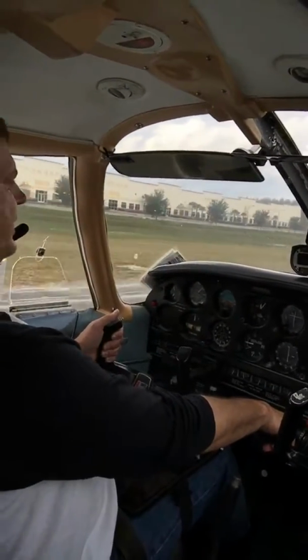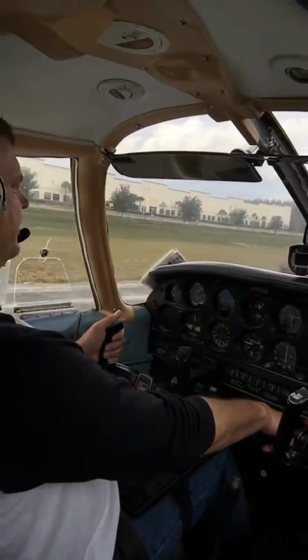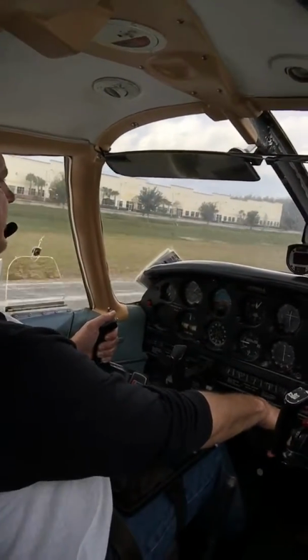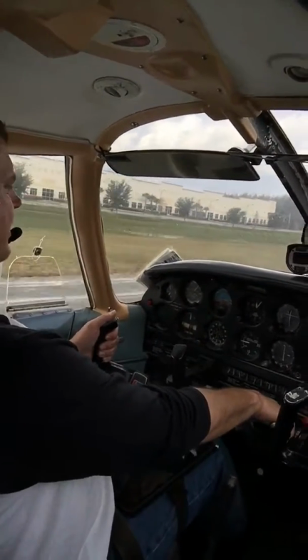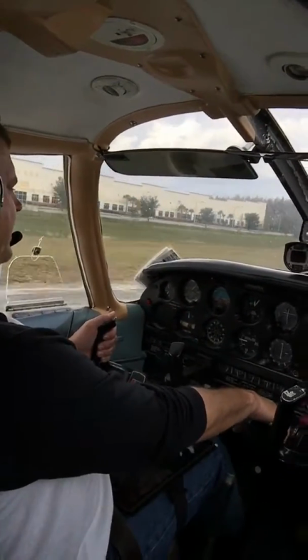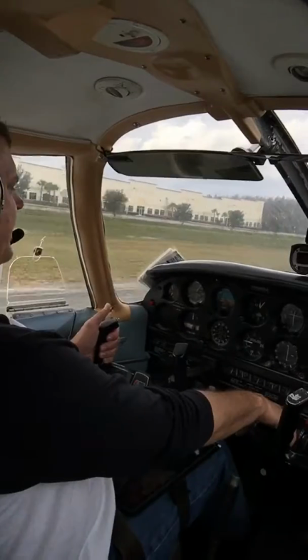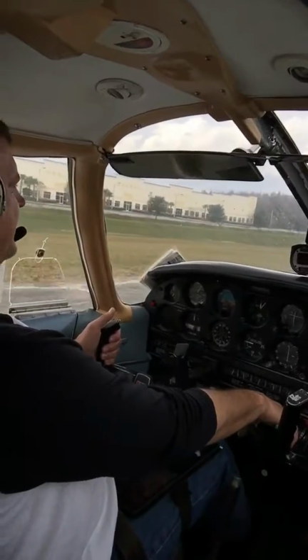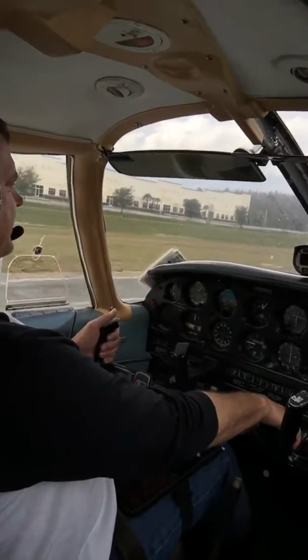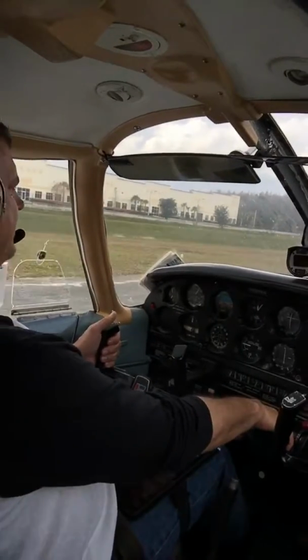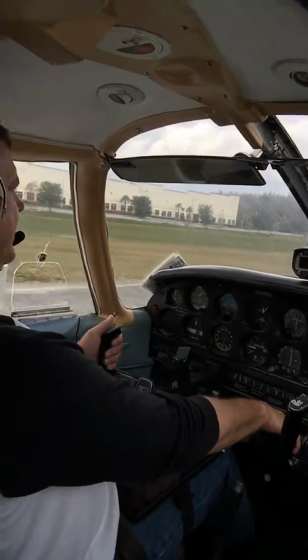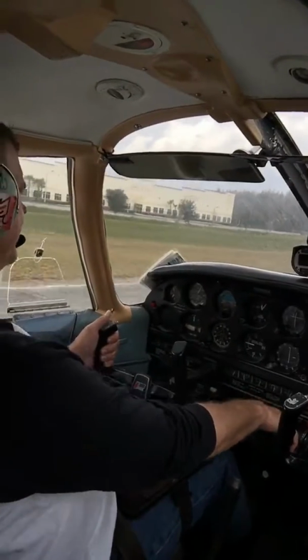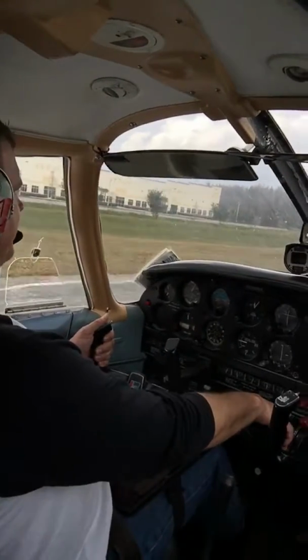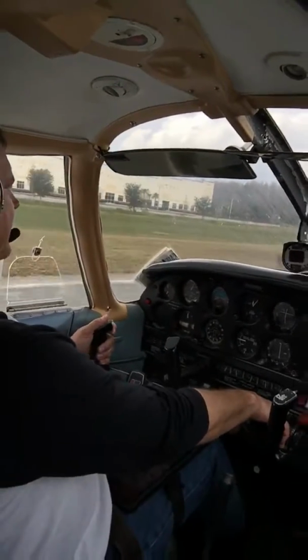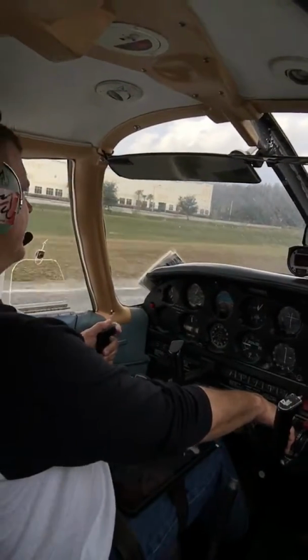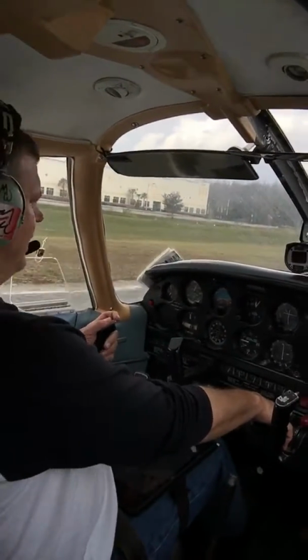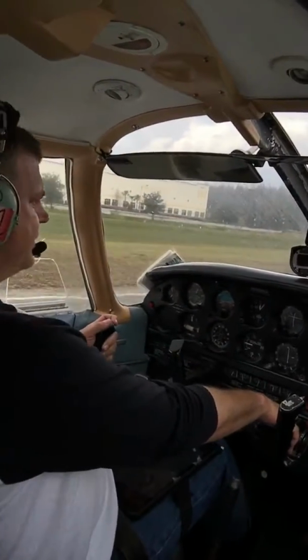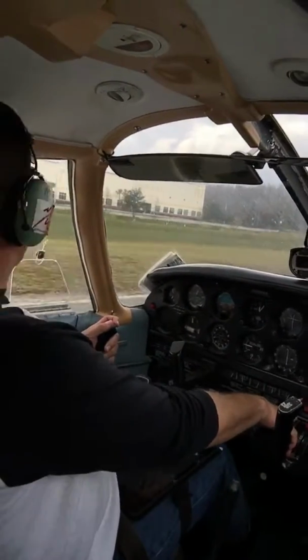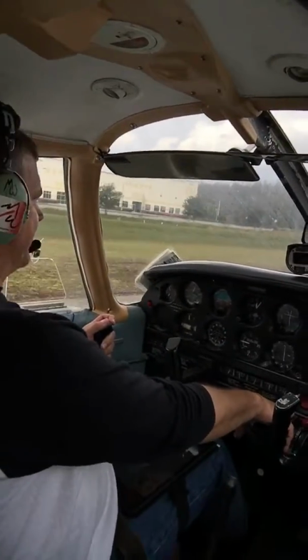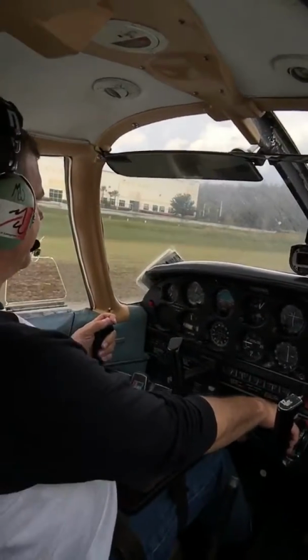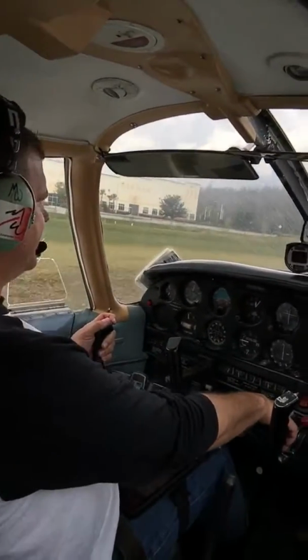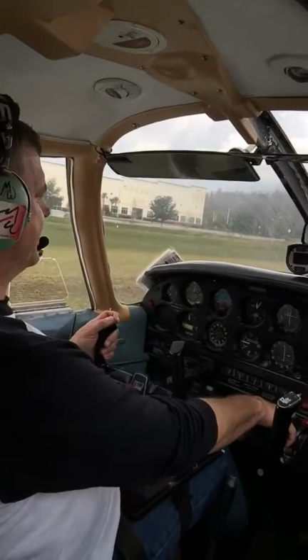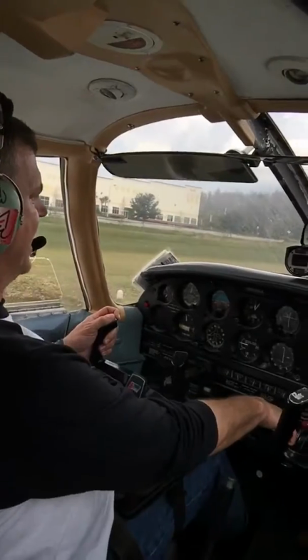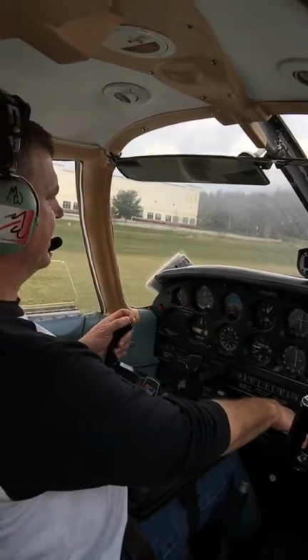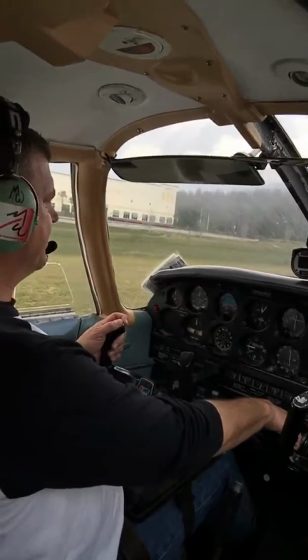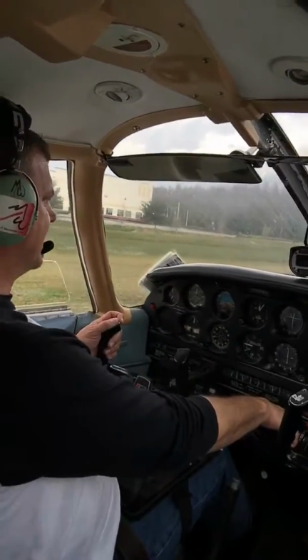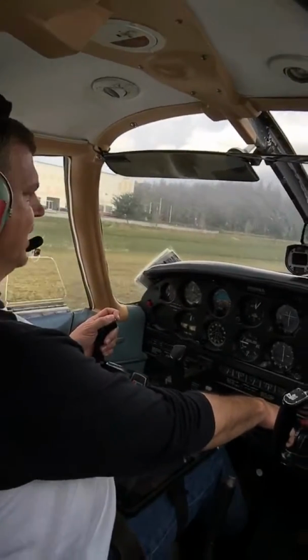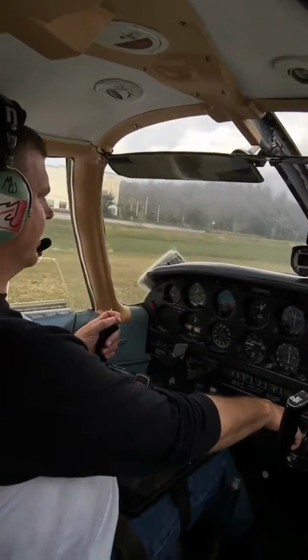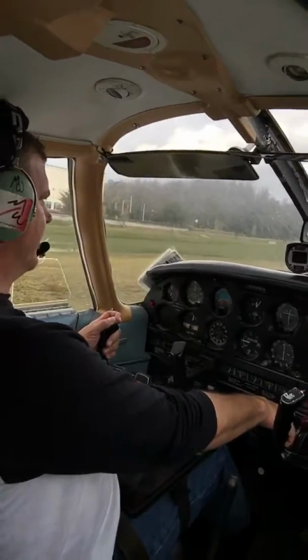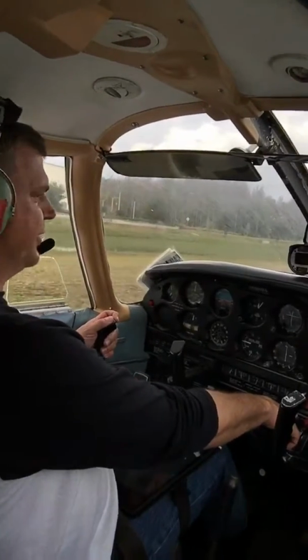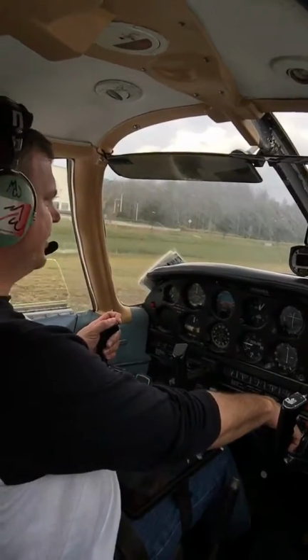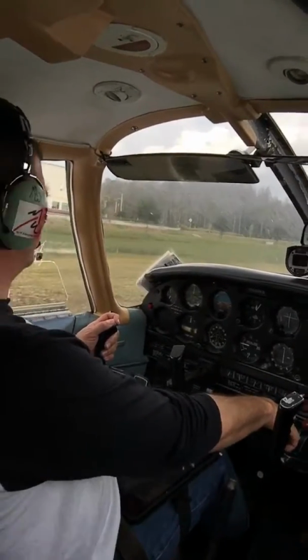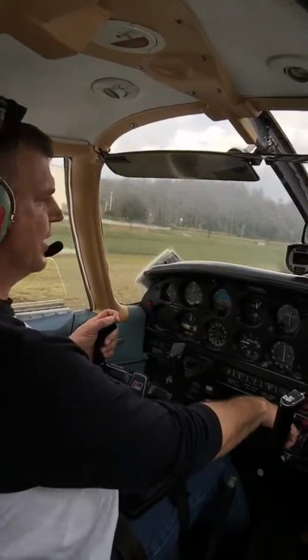We held that nose well off the ground — a pretty good ways there. That was actually pretty good, that wasn't too bad. Damador traffic, Cherokee 6A Whiskey Alpha back taxiing on runway 32. Damador traffic.